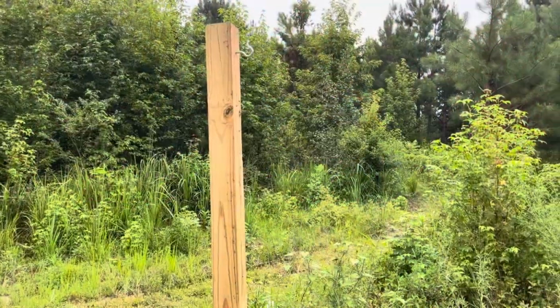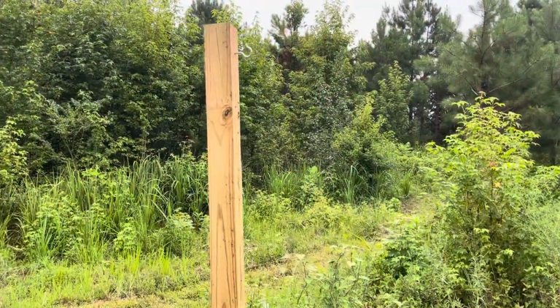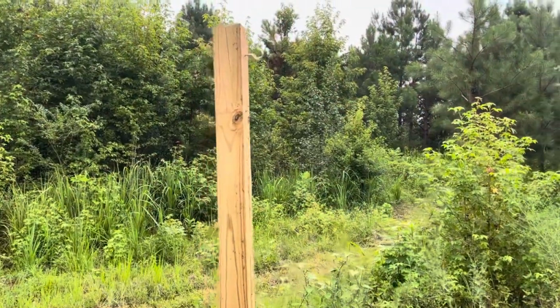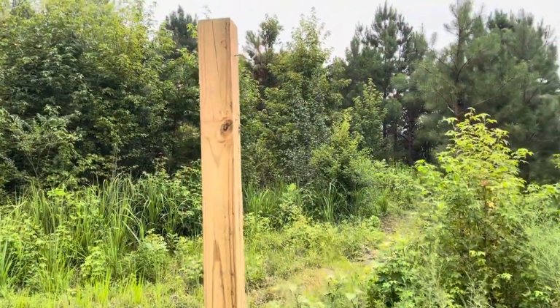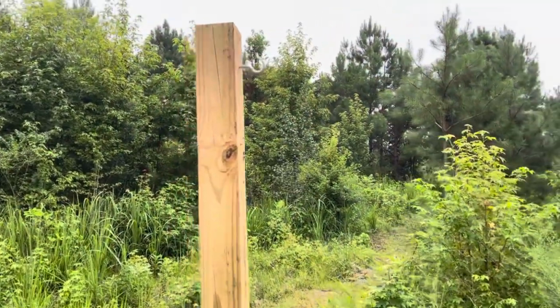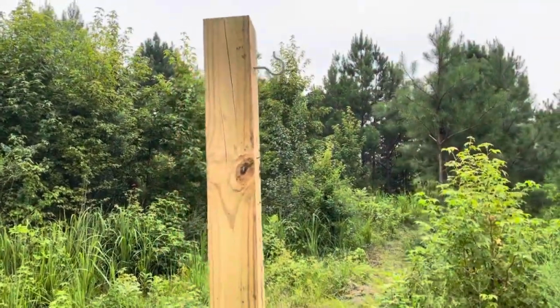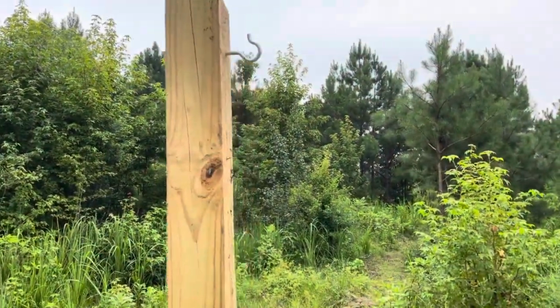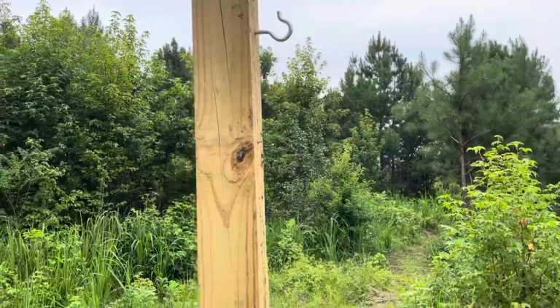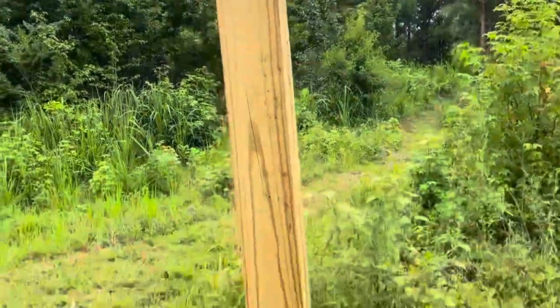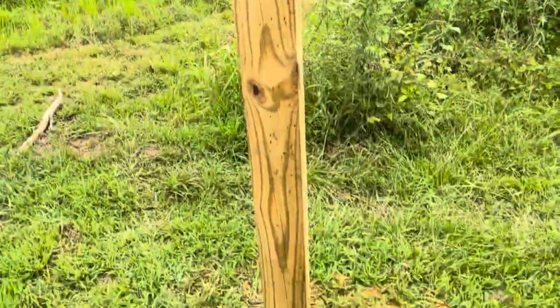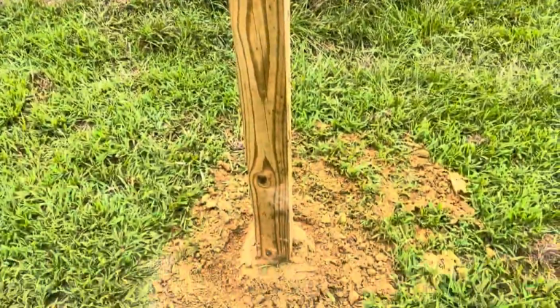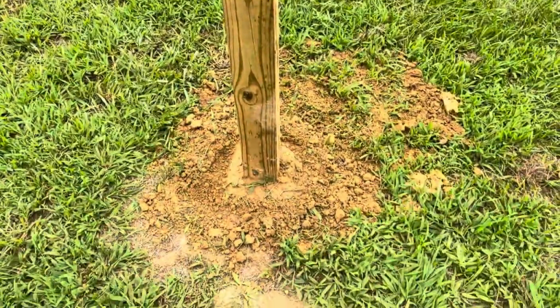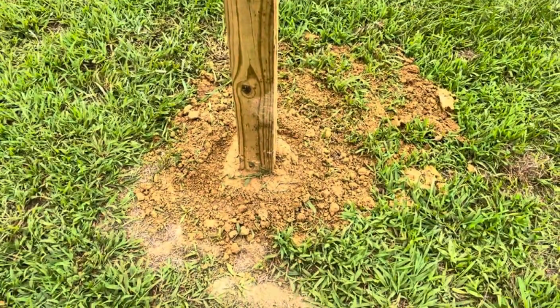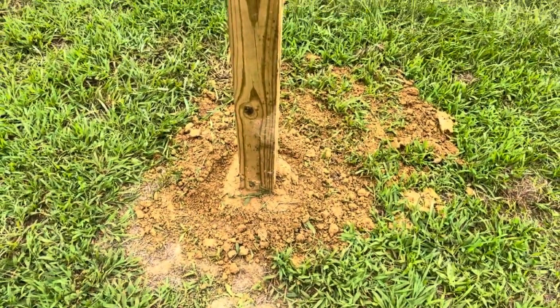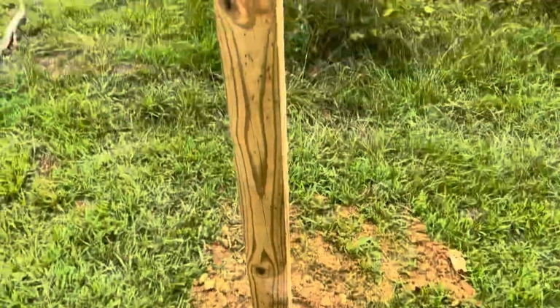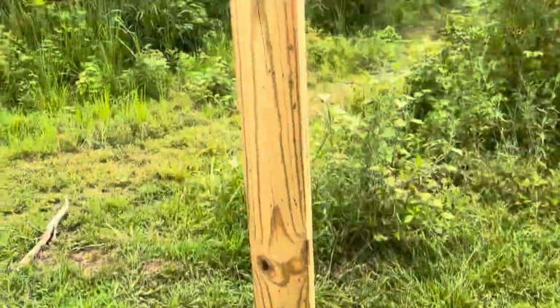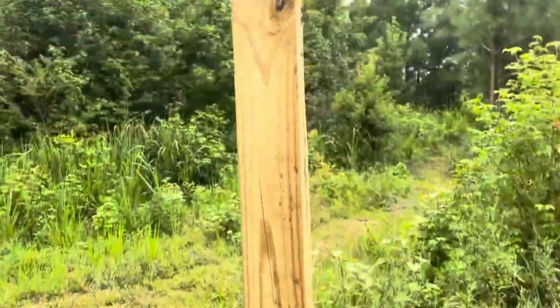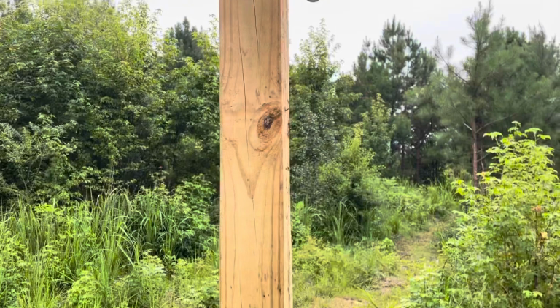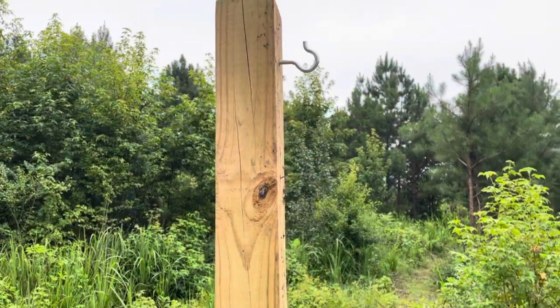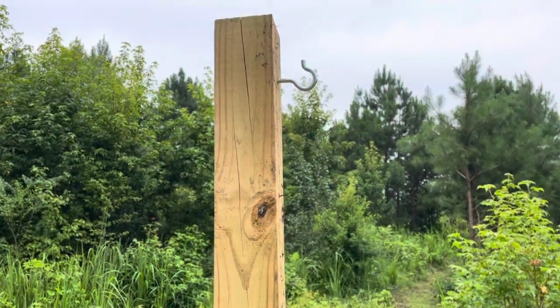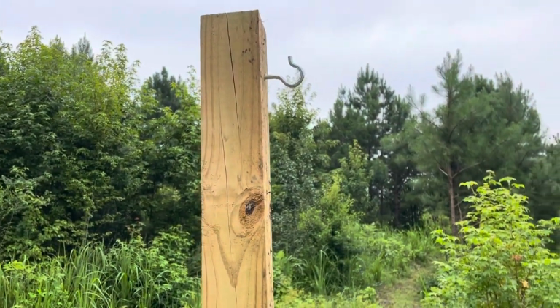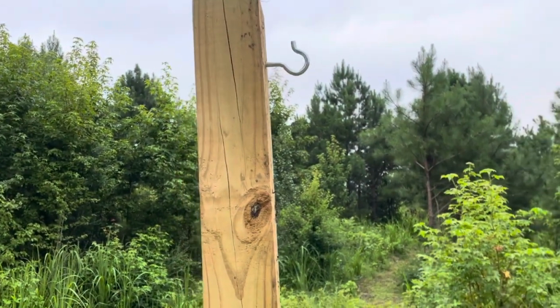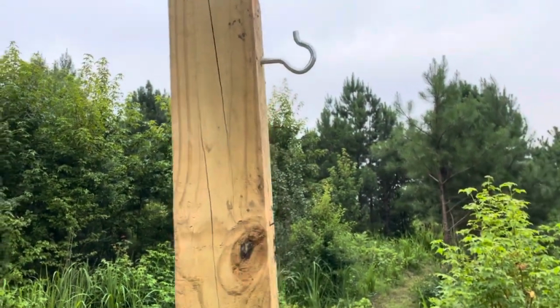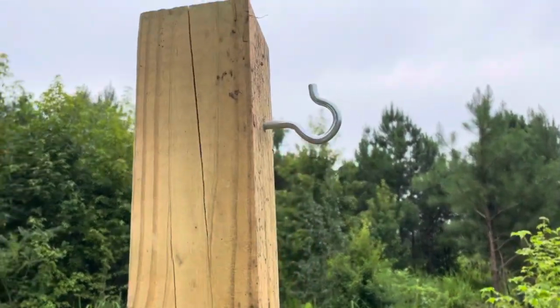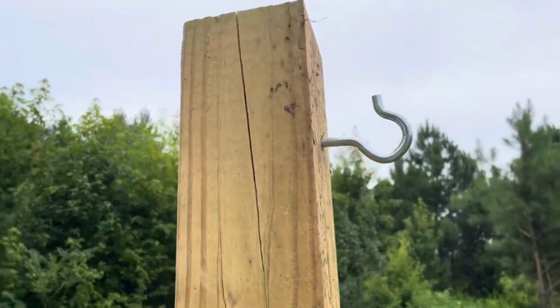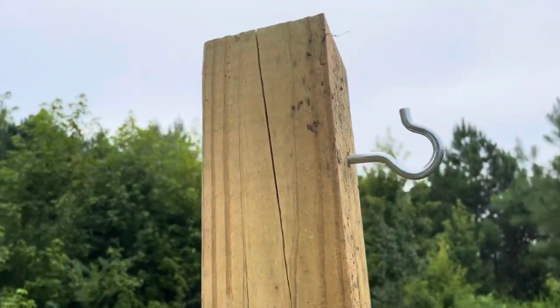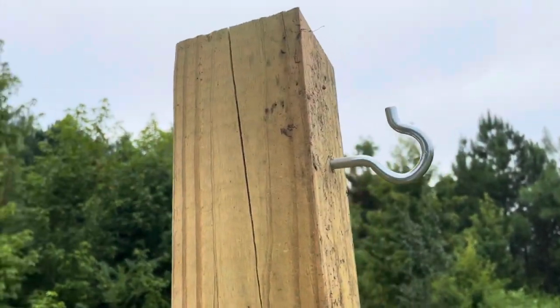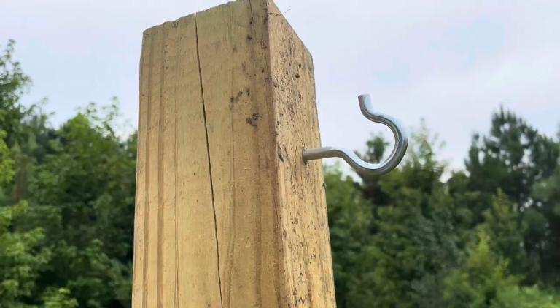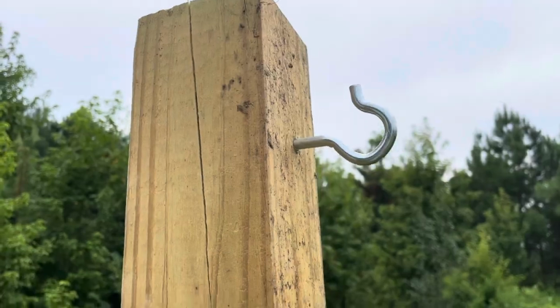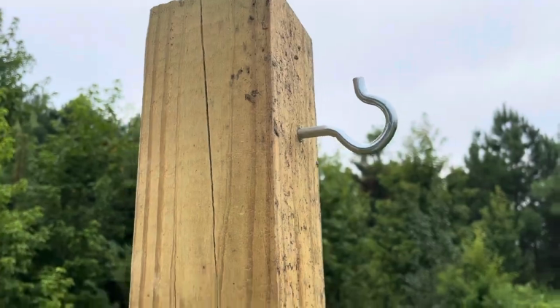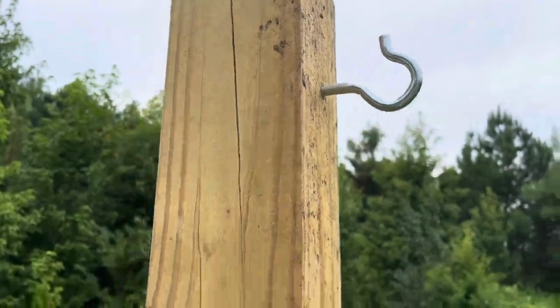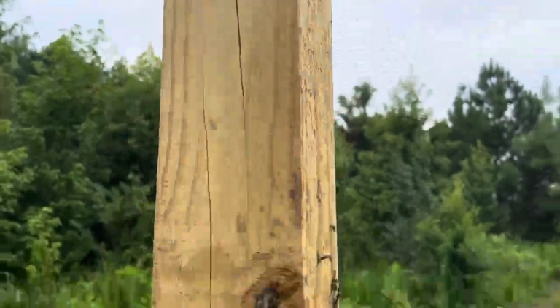Today's project is putting up an old-fashioned clothesline. We got this post buried and then put this little hook in there — we just got that at Lowe's.